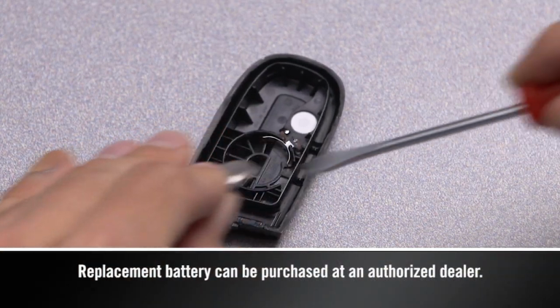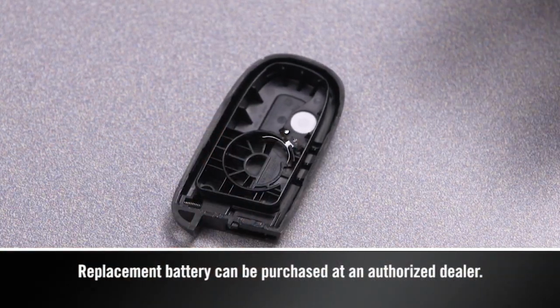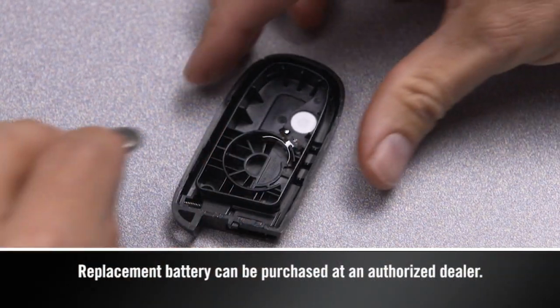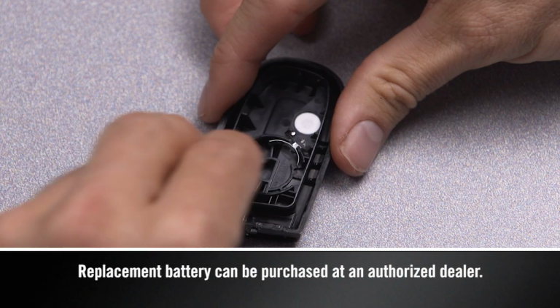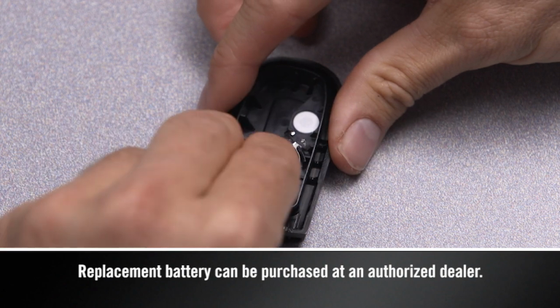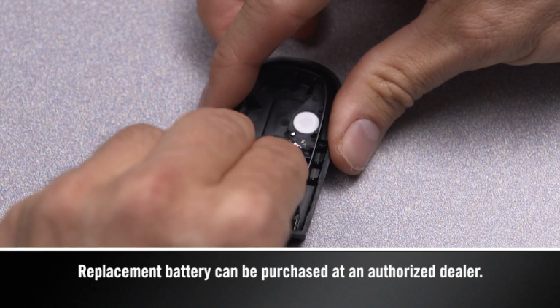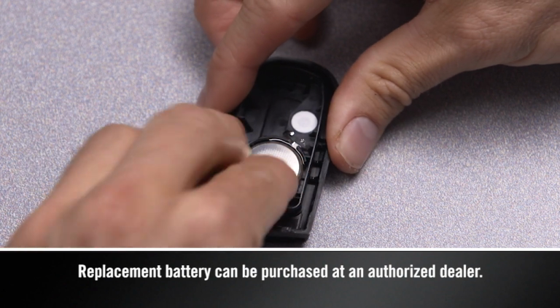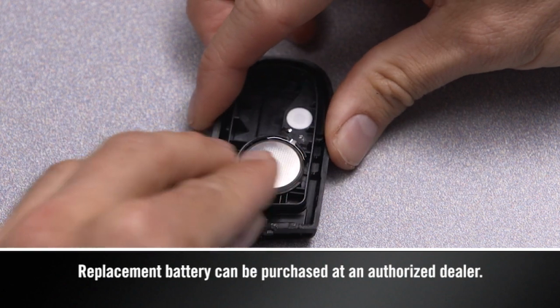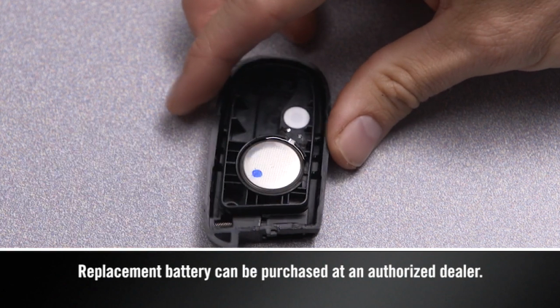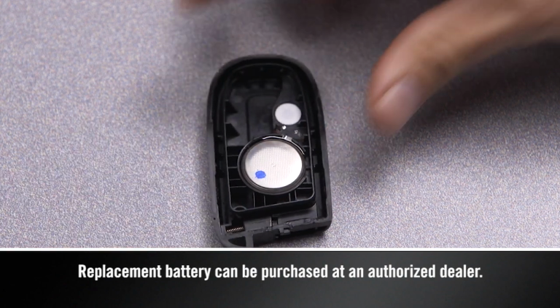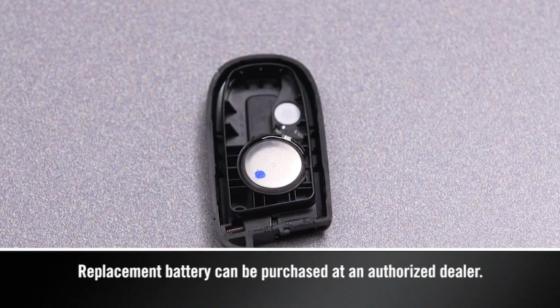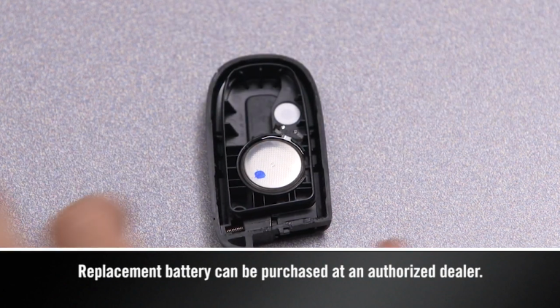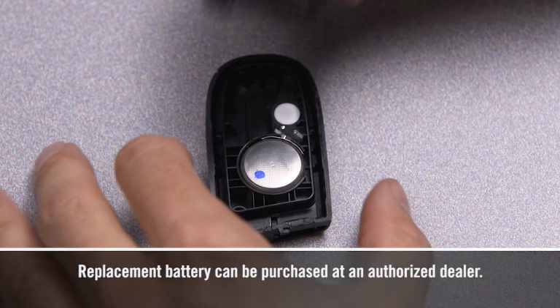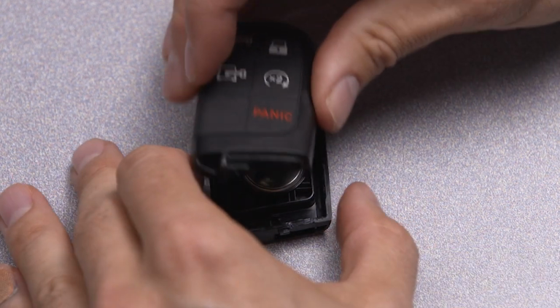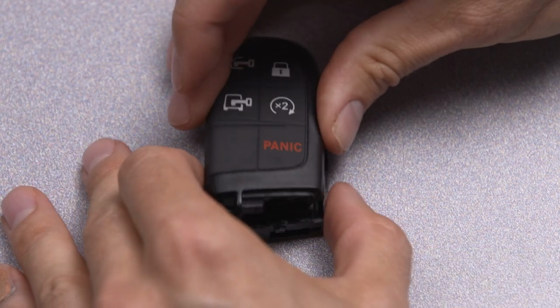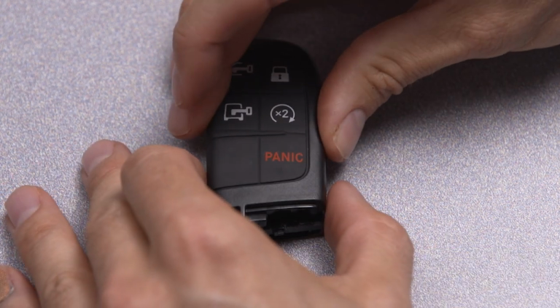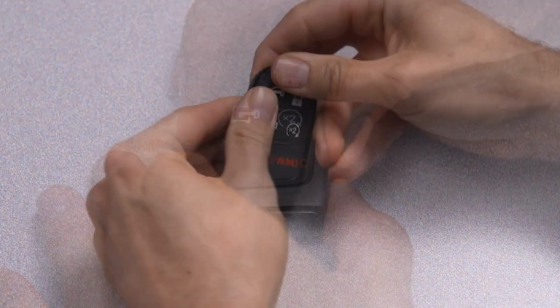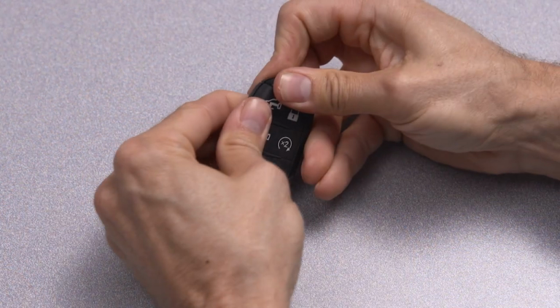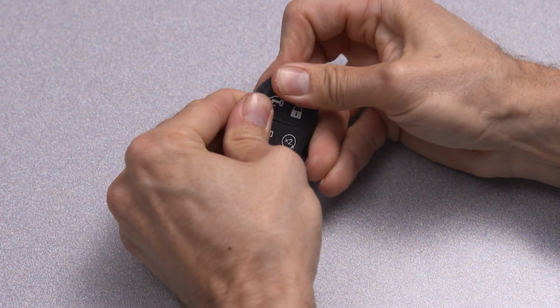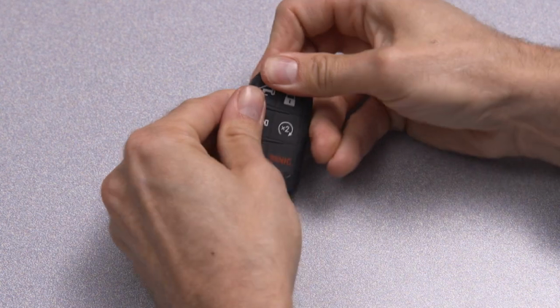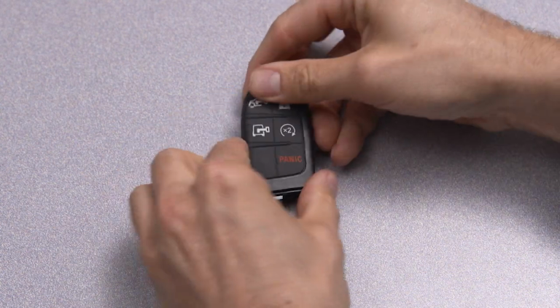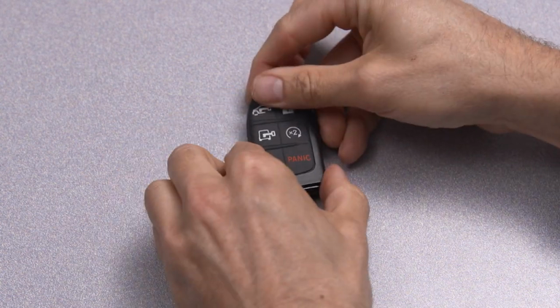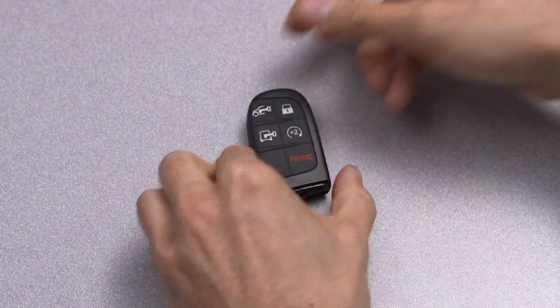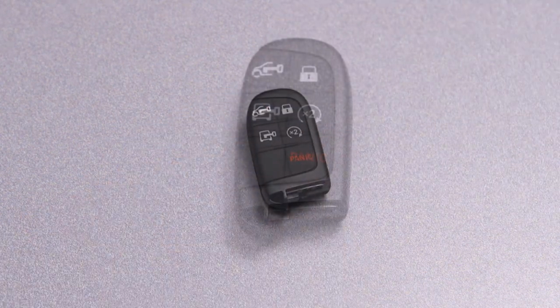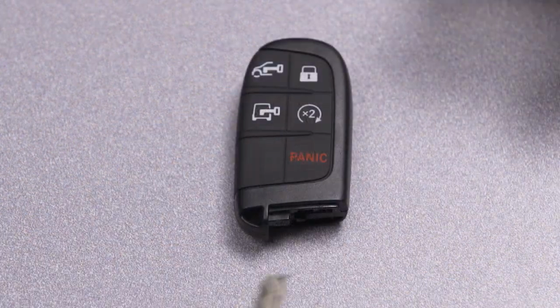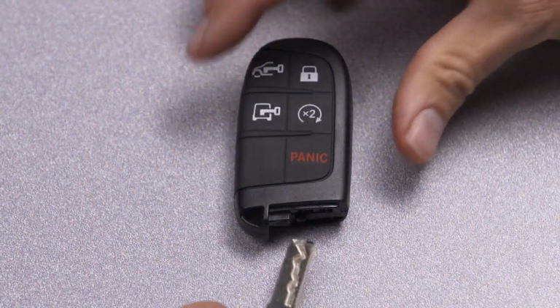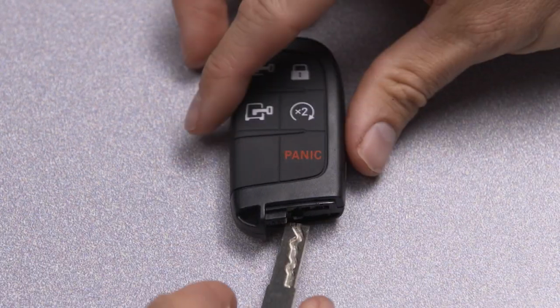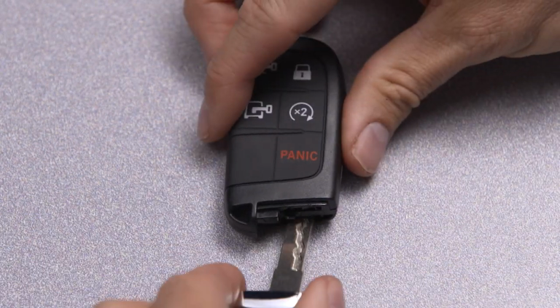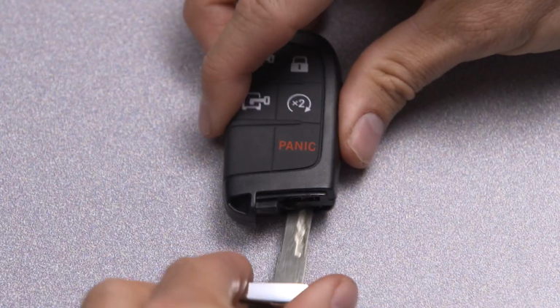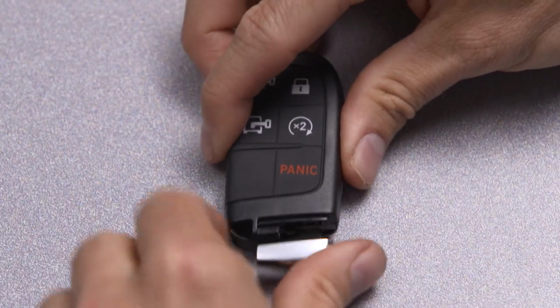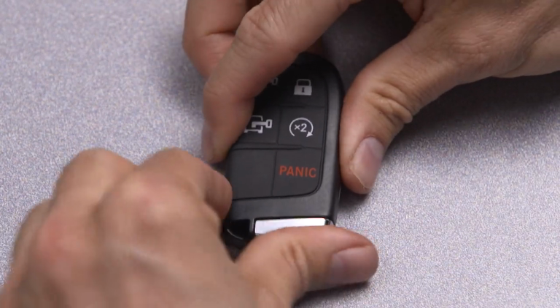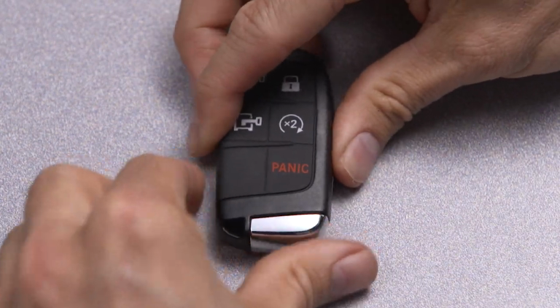Insert a new battery with the positive pole facing down. Put the case back together and snap it shut. Now, just reinsert the emergency key and you should be all set.